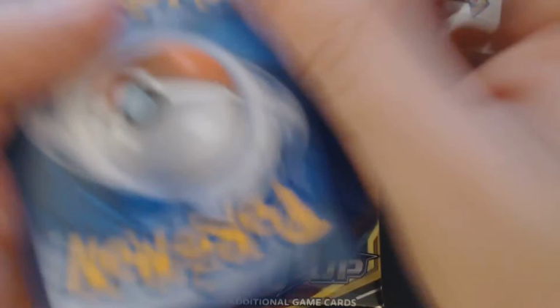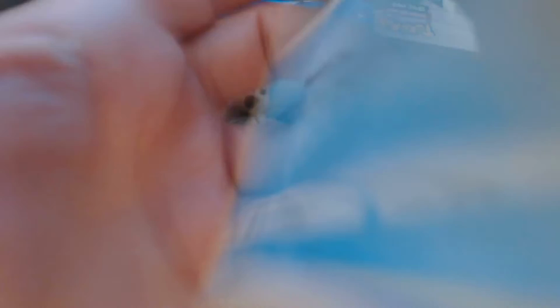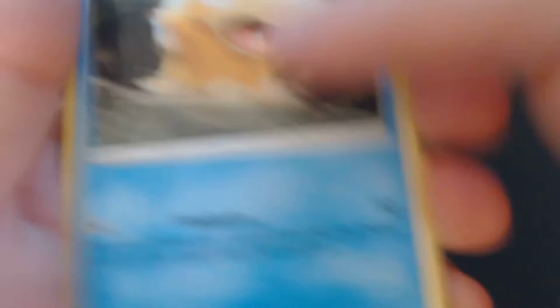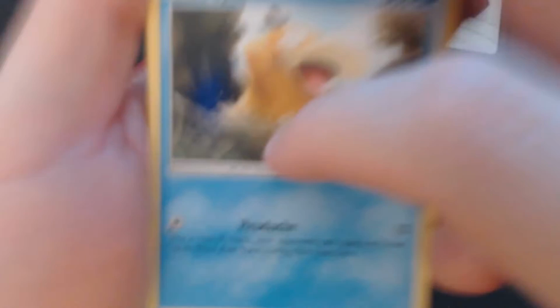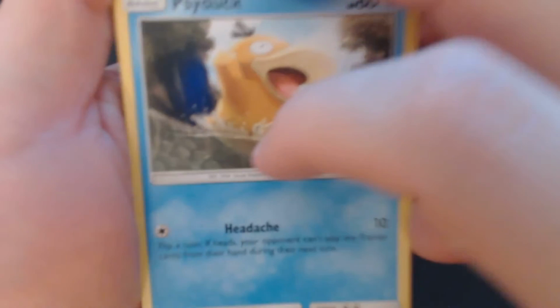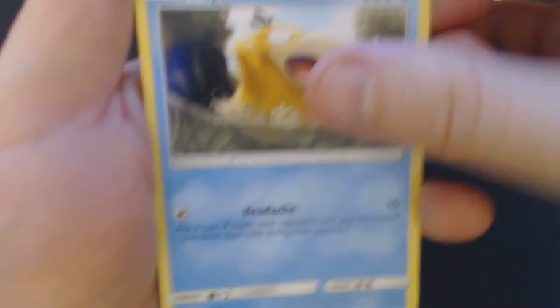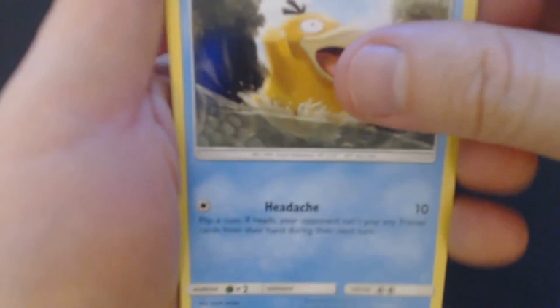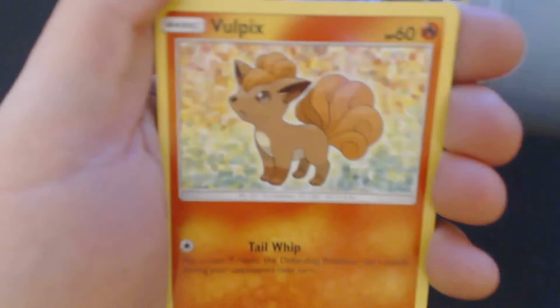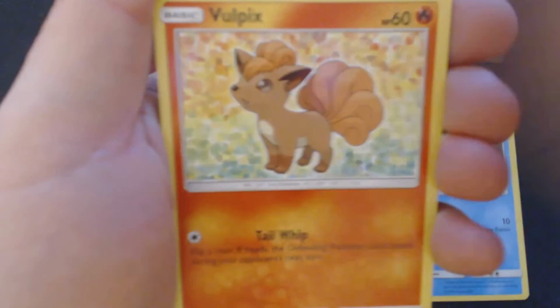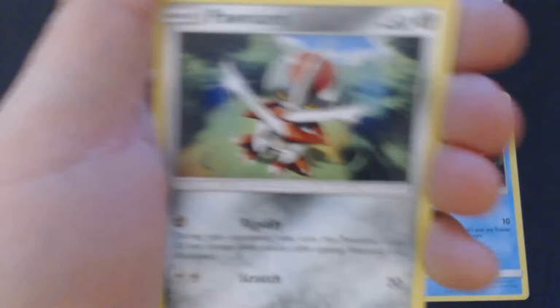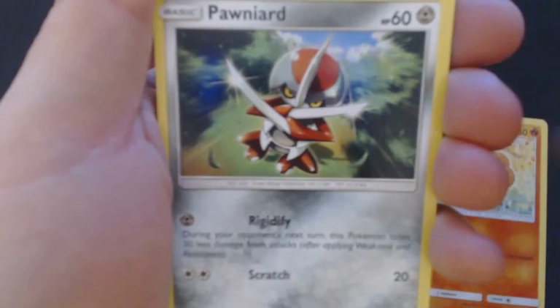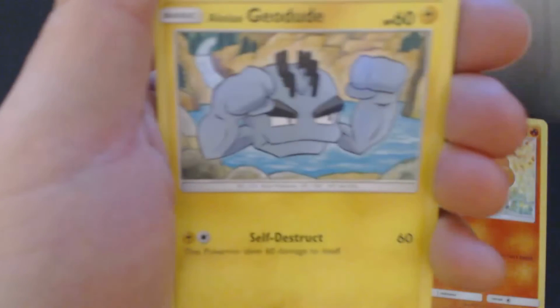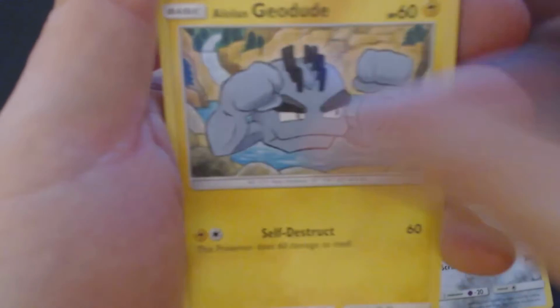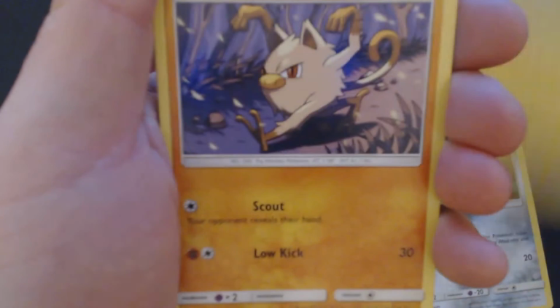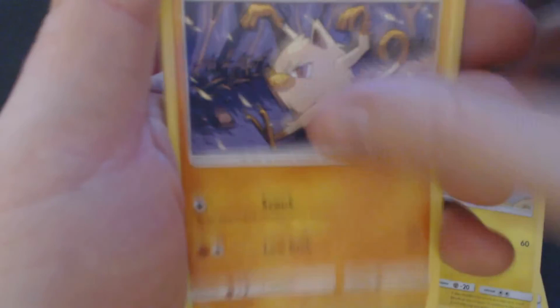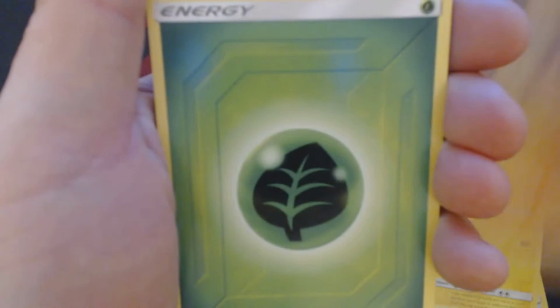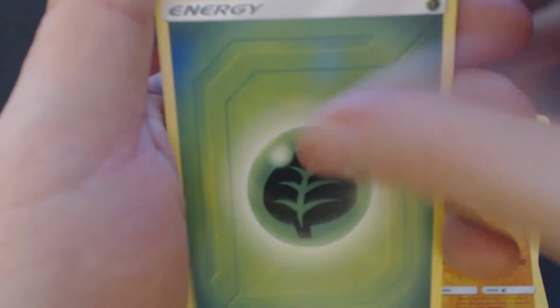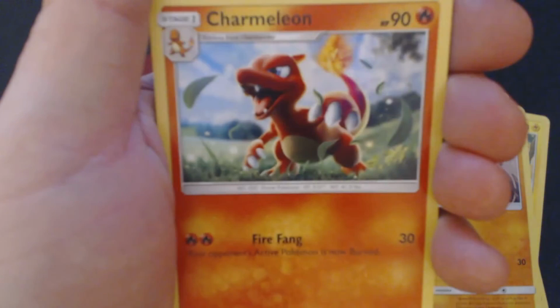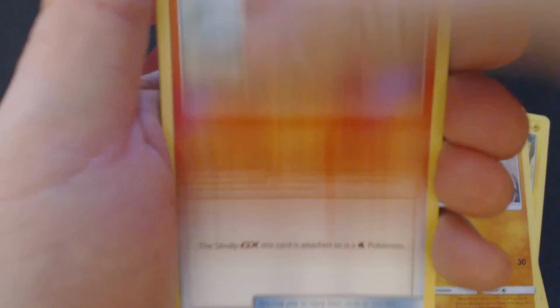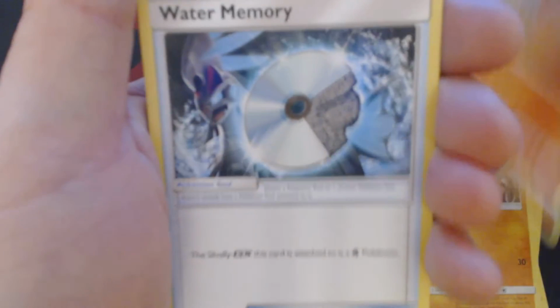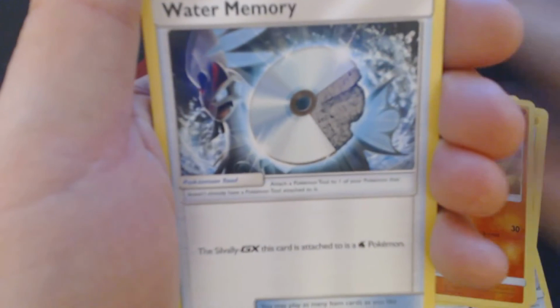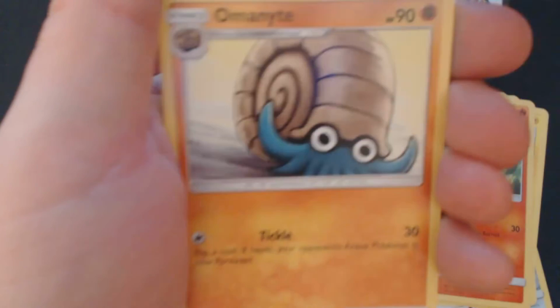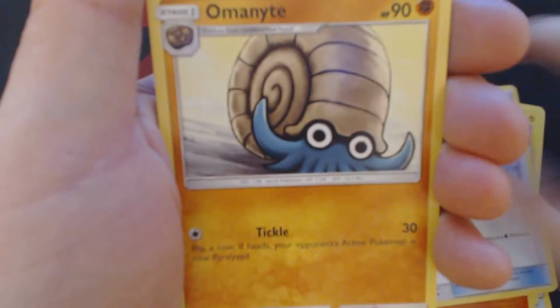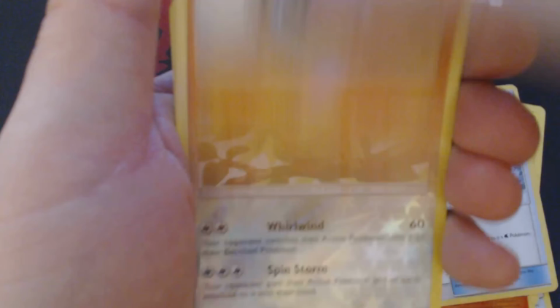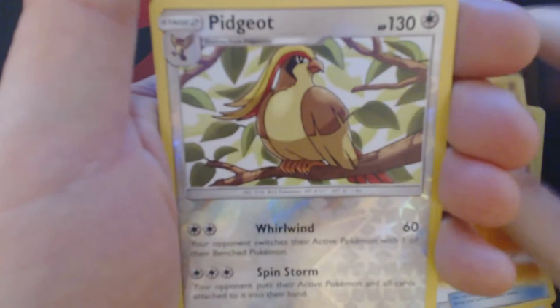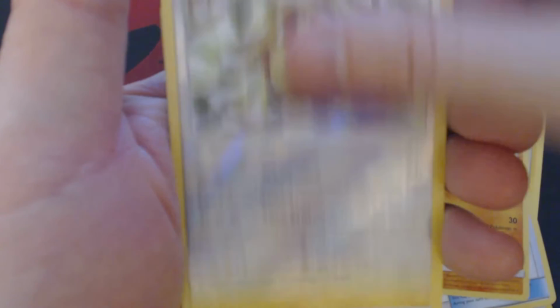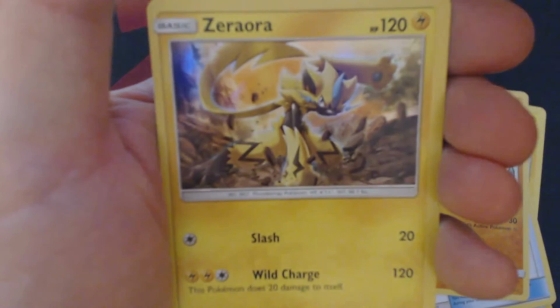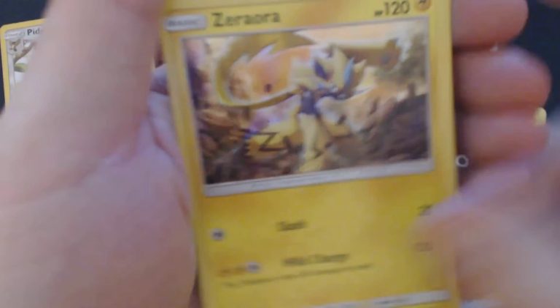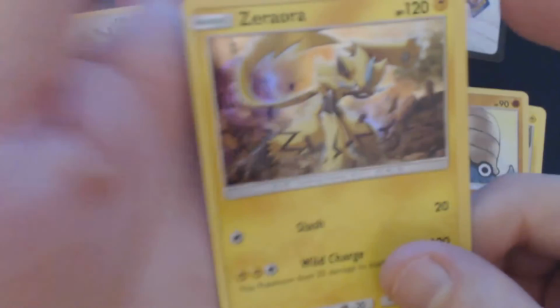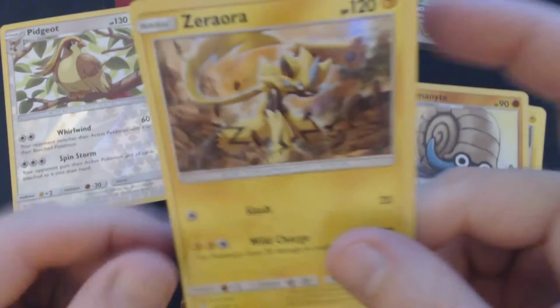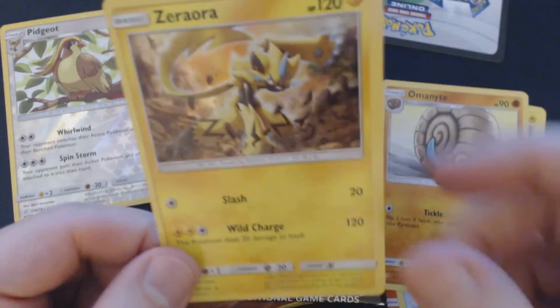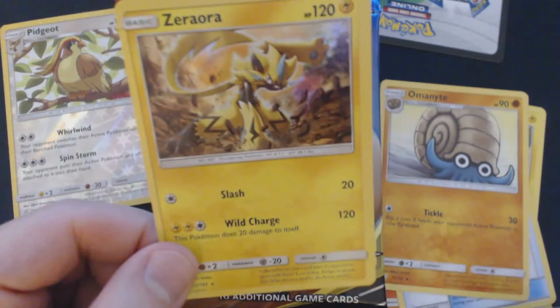Something interesting this way comes. We've got Psyduck, Vulpix, Ponyward, Alolan Geodude, Mankey, Grass Energy, Charmeleon, Water Memory, Omanyte, Reverse Hollow Pidgeot, and Holographic Zero Aura.